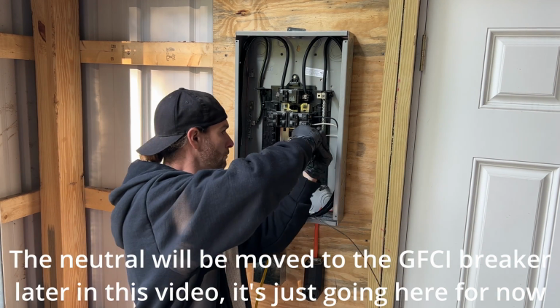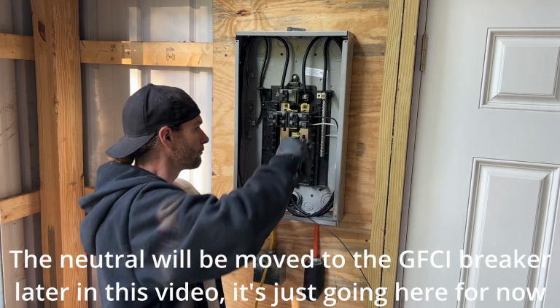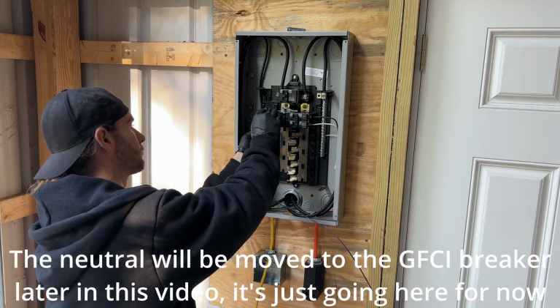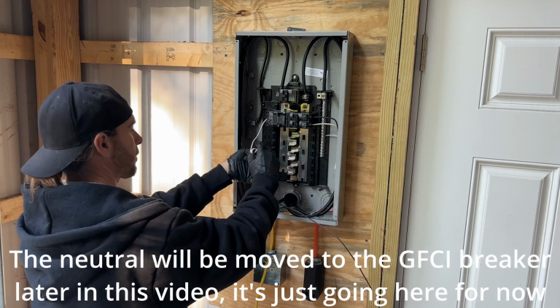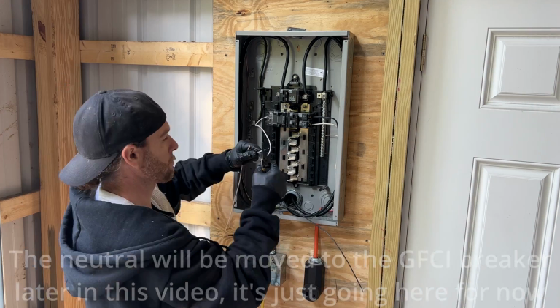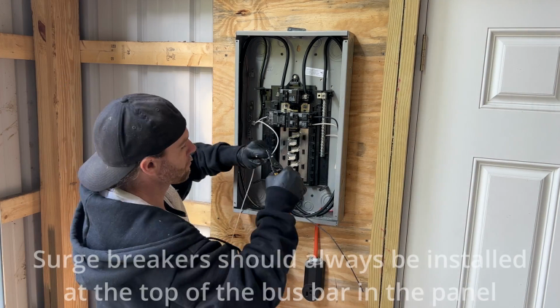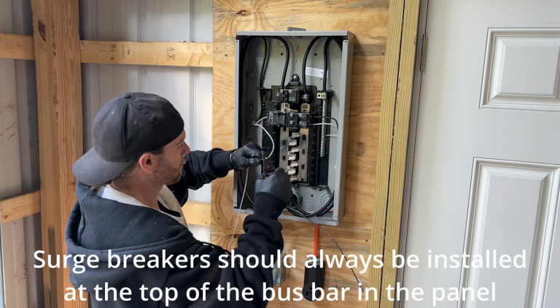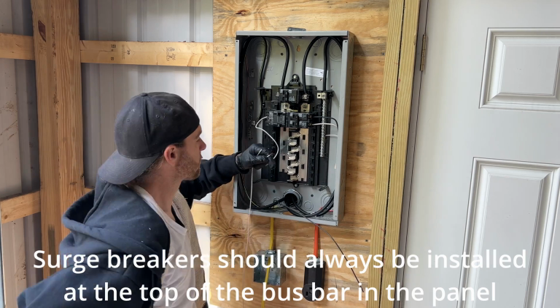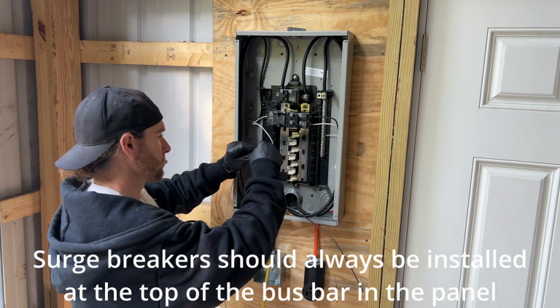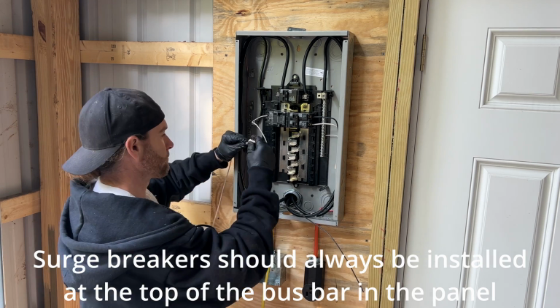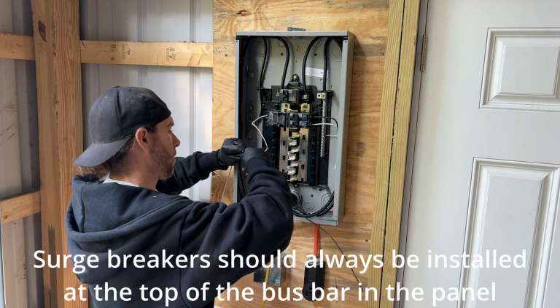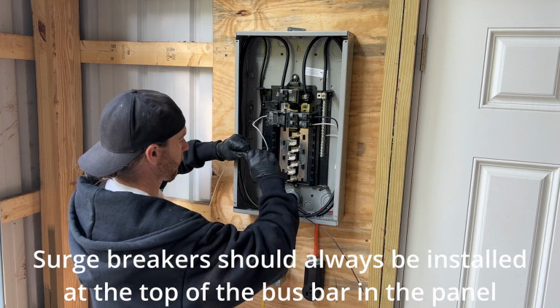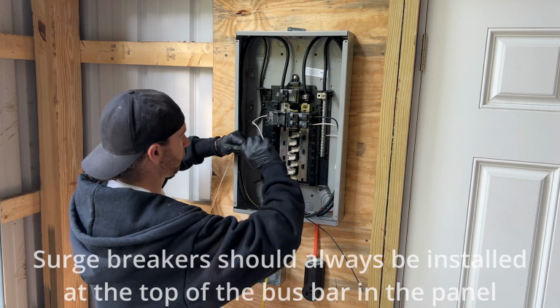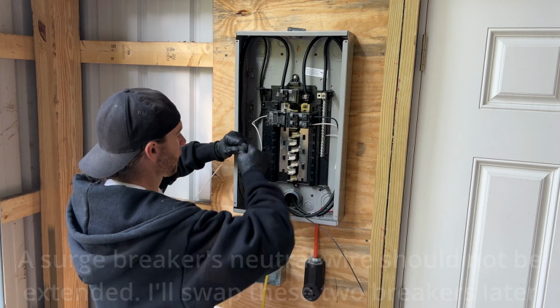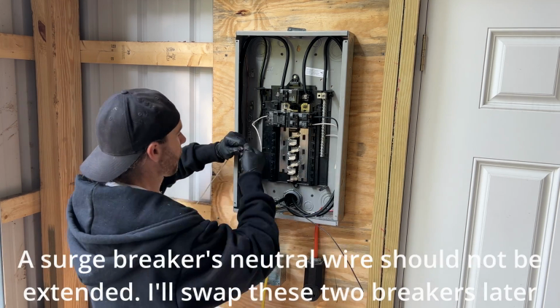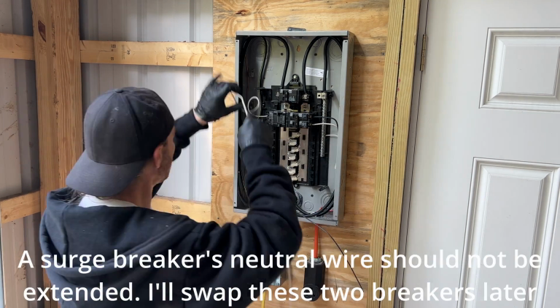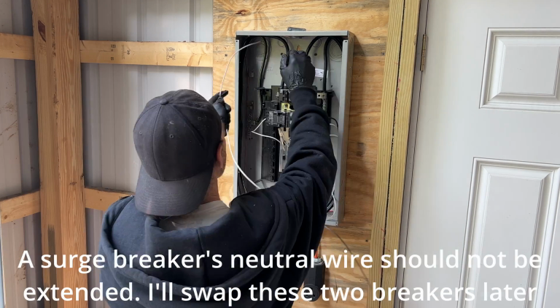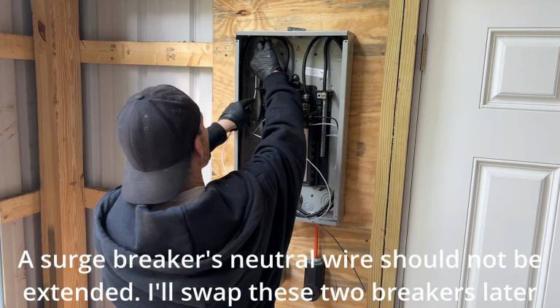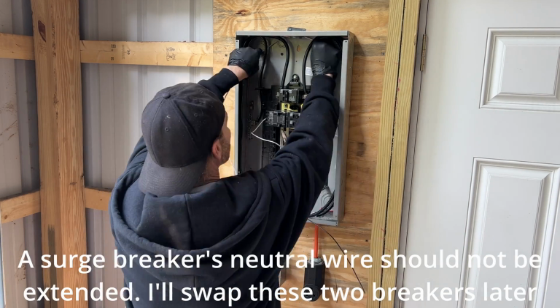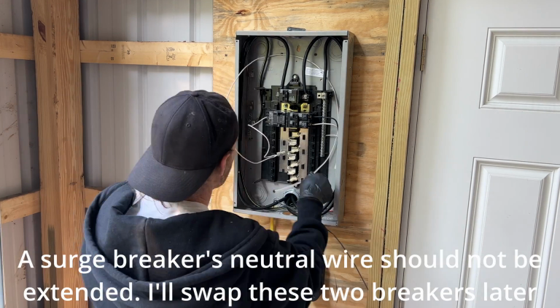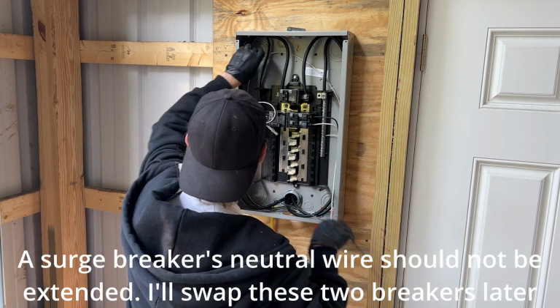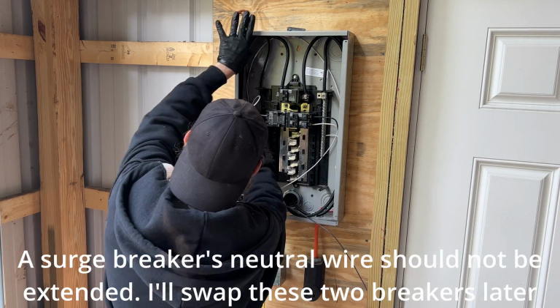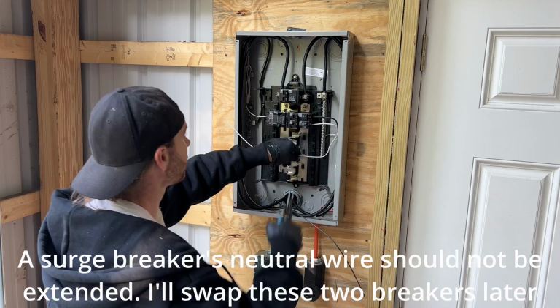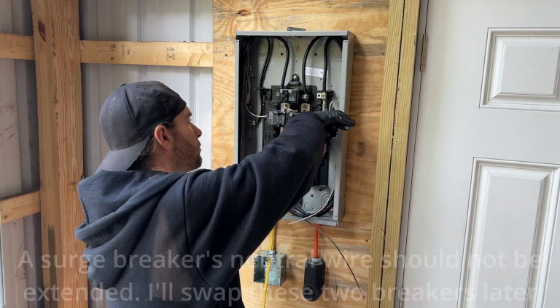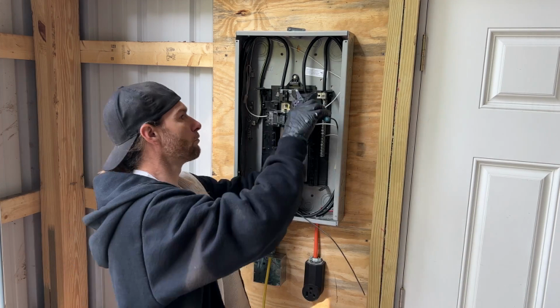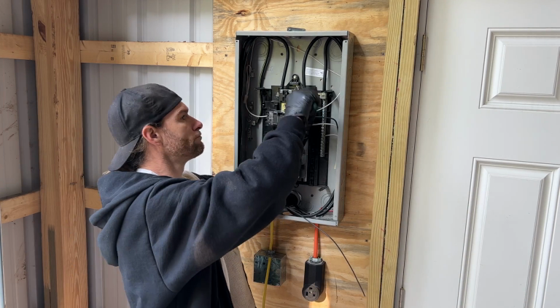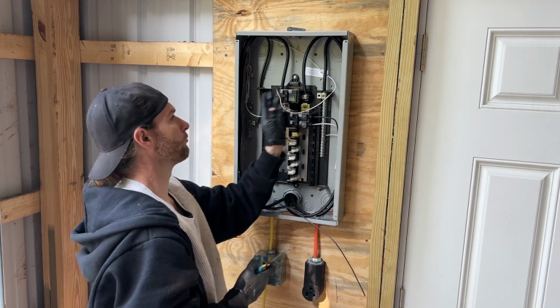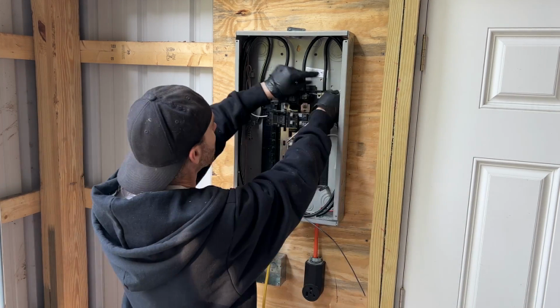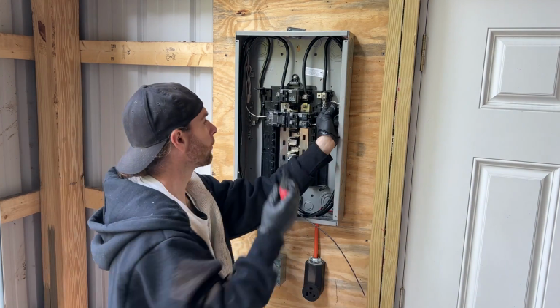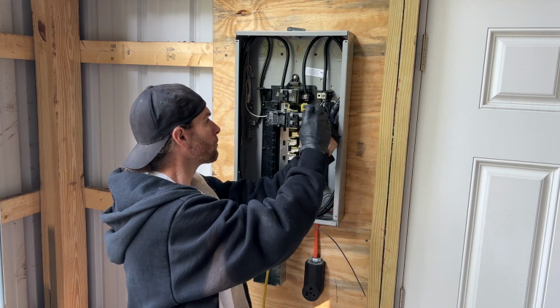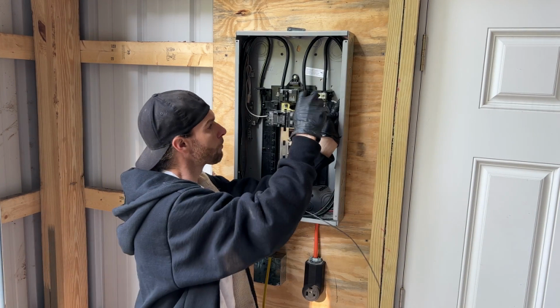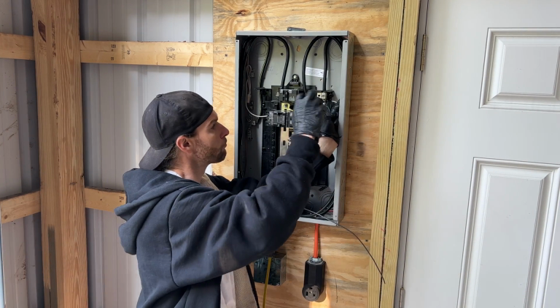I'm going to install the surge breaker so that everything powered in the pole barn will be surge protected. I just need to extend this neutral wire to get it to the neutral bar, then we're going to cut it, strip it, and tighten it down.